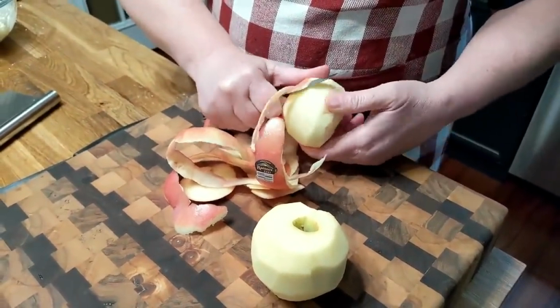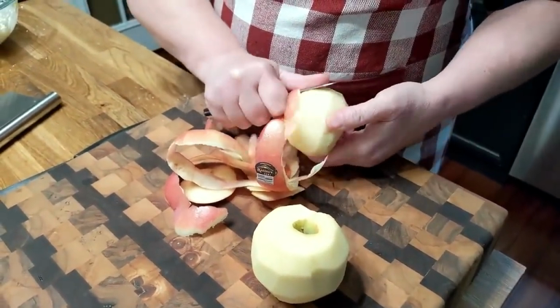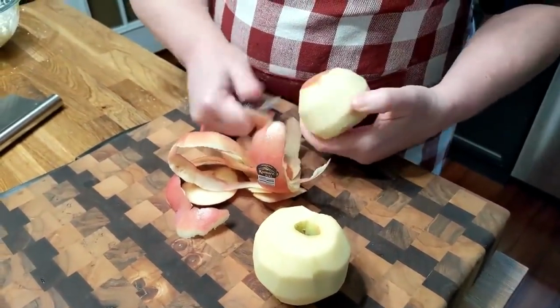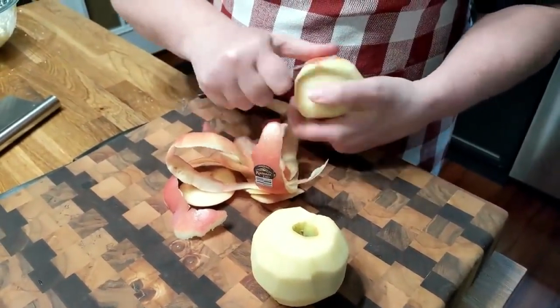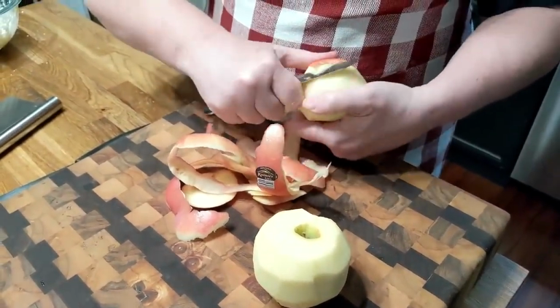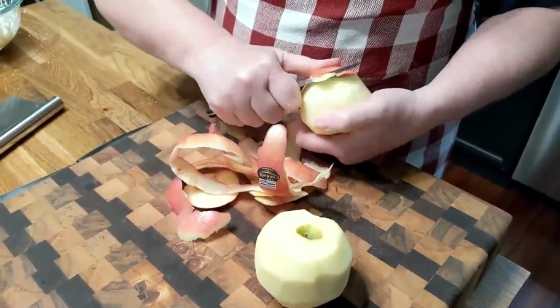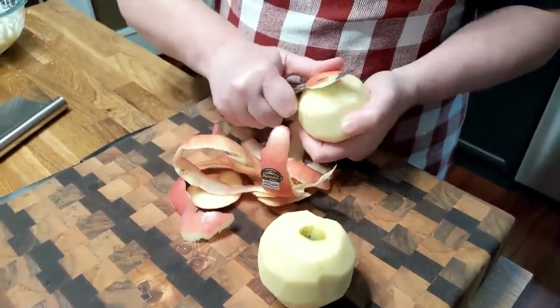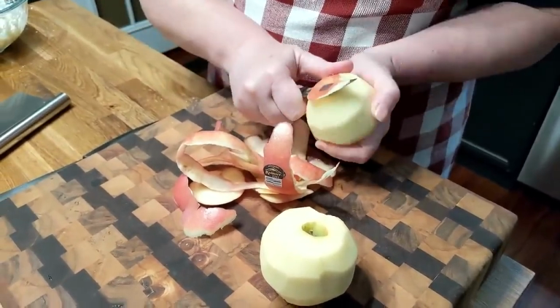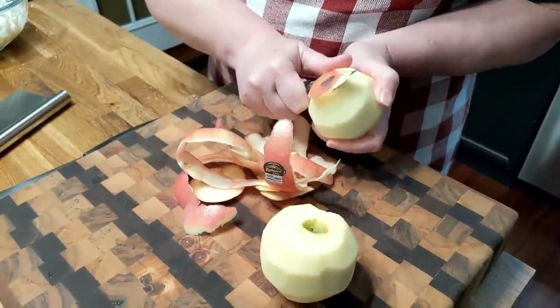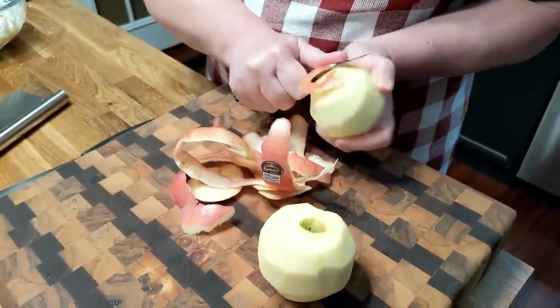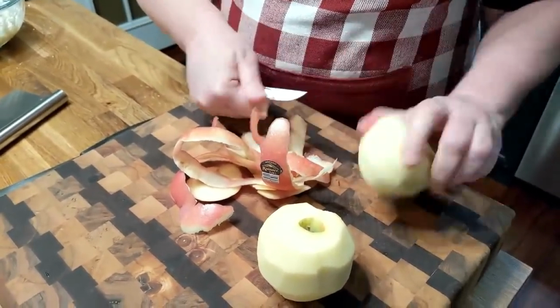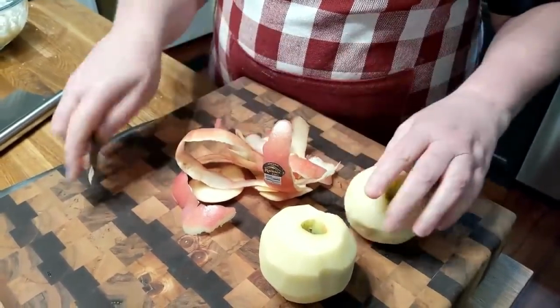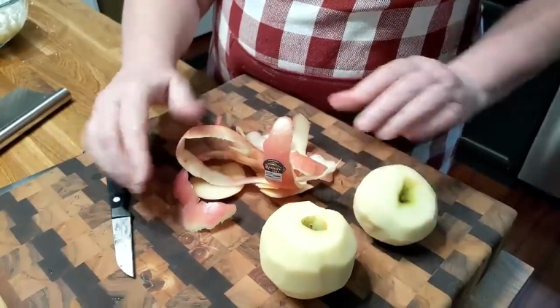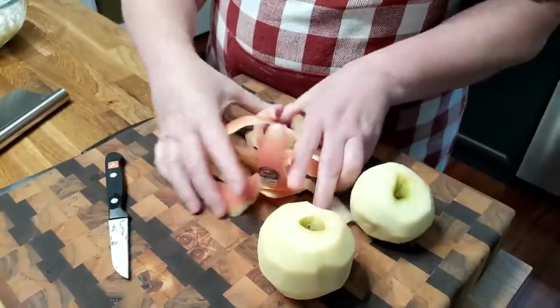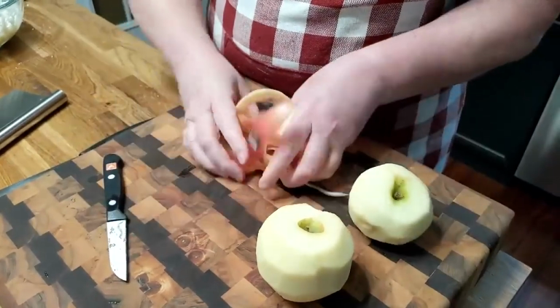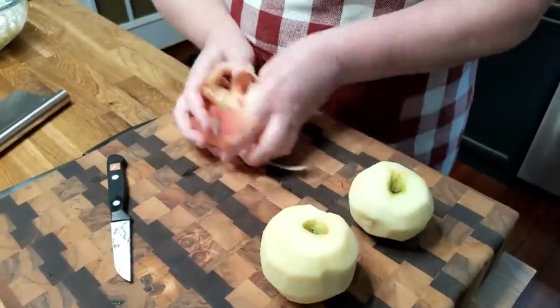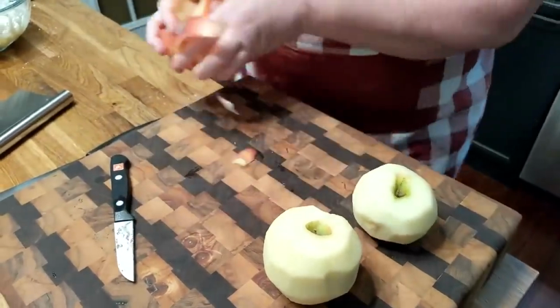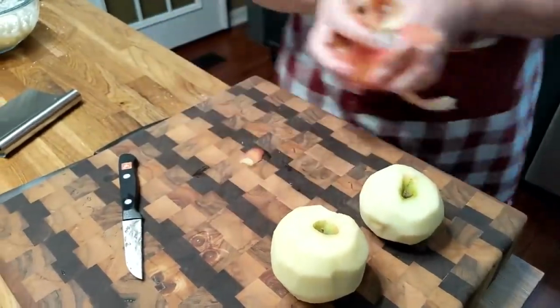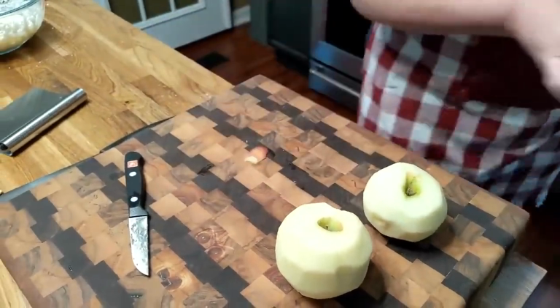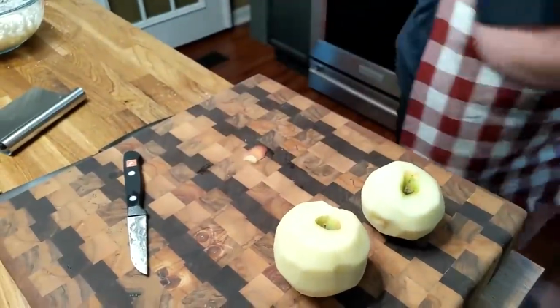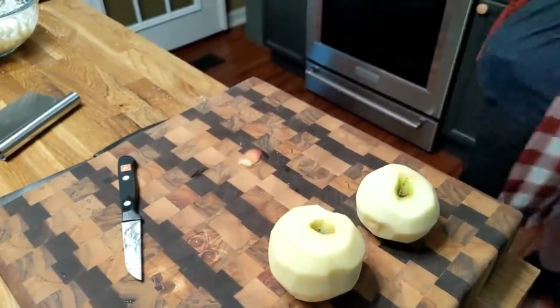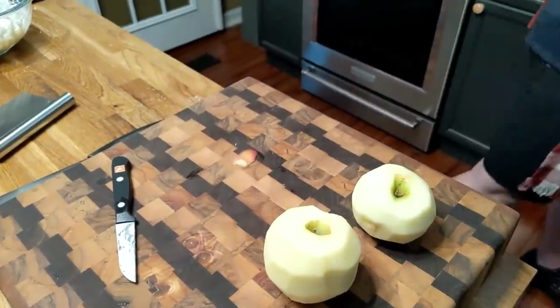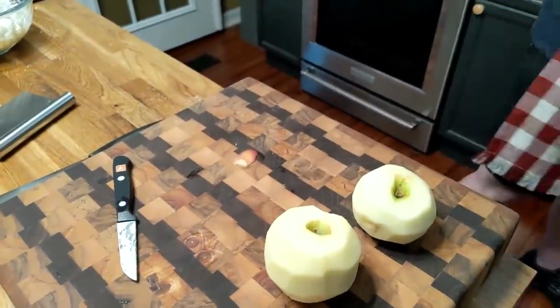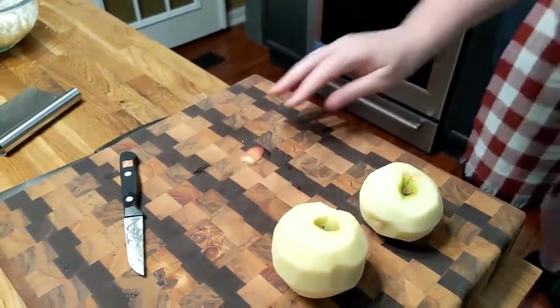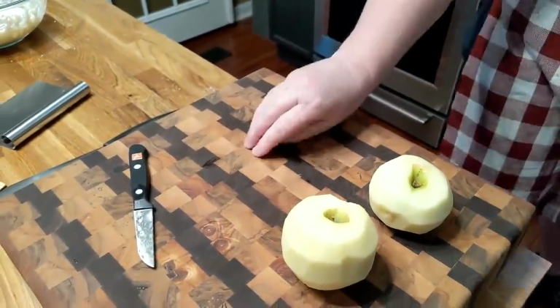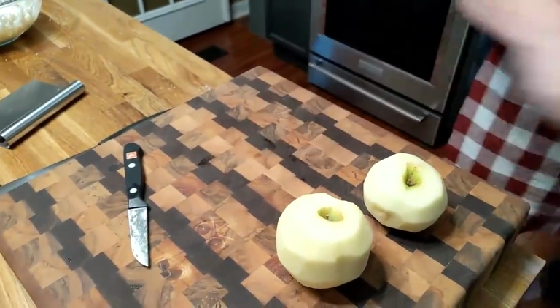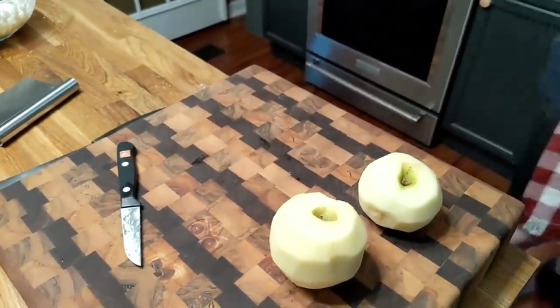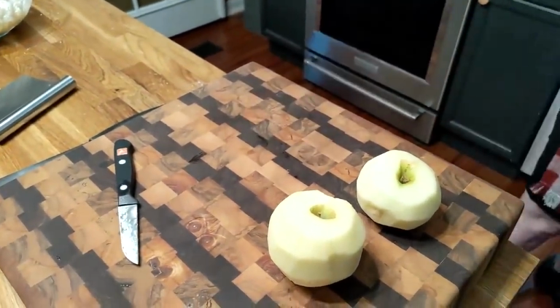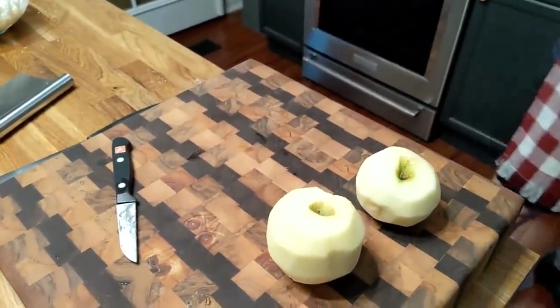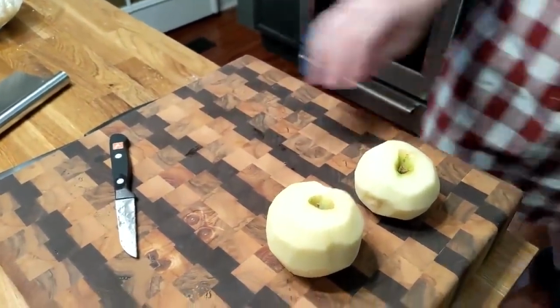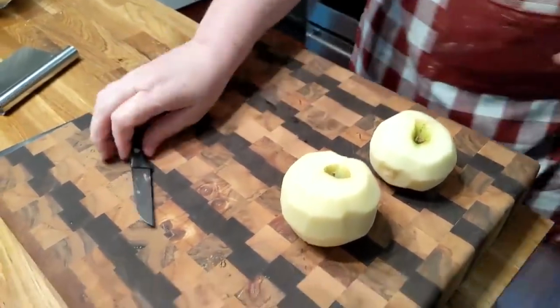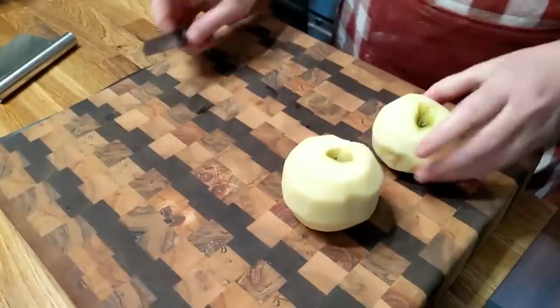These are all on sale — we got these at Sam's Club, didn't we, Chris? Yeah. So we didn't have to pay too much for them. So we're going to chop this up real quick.